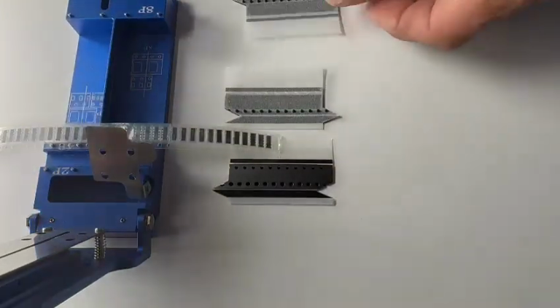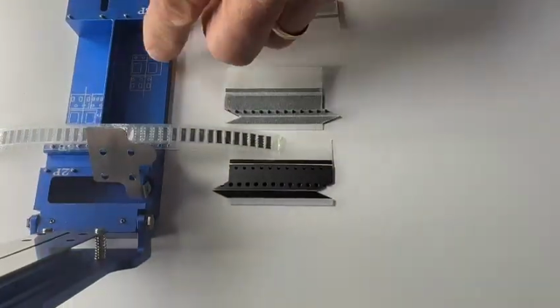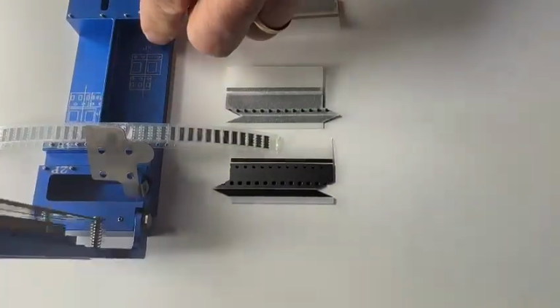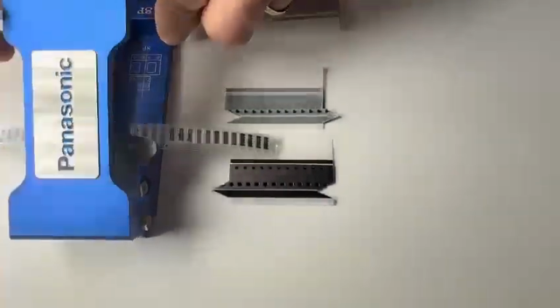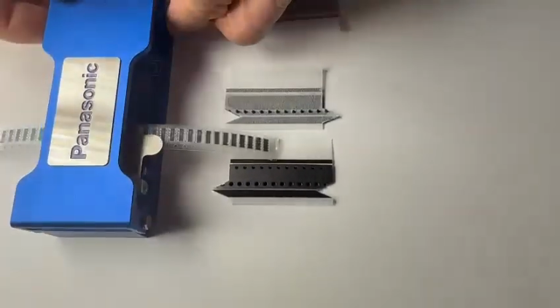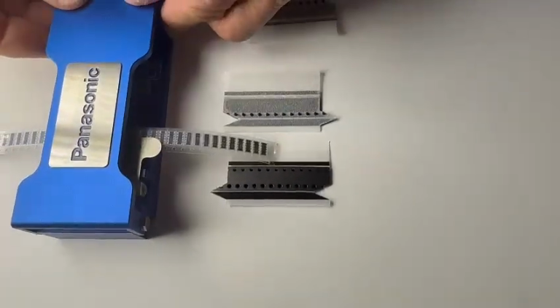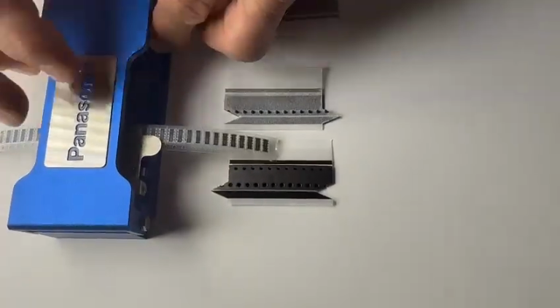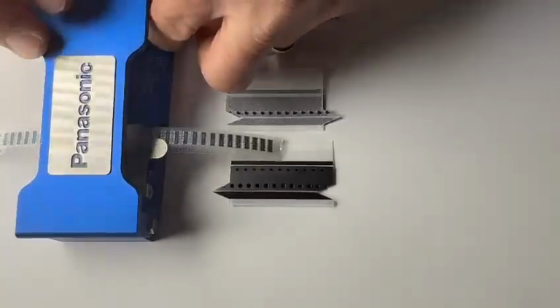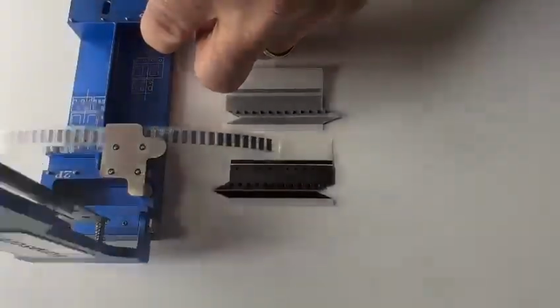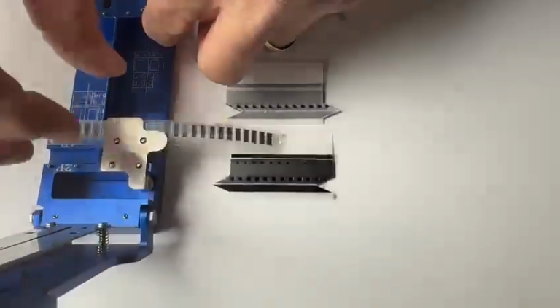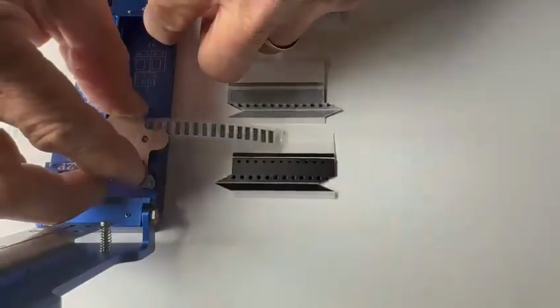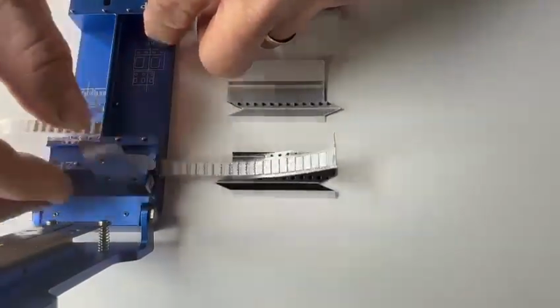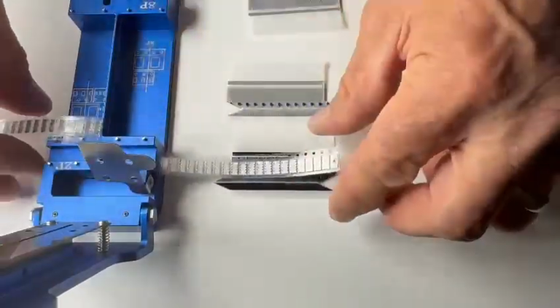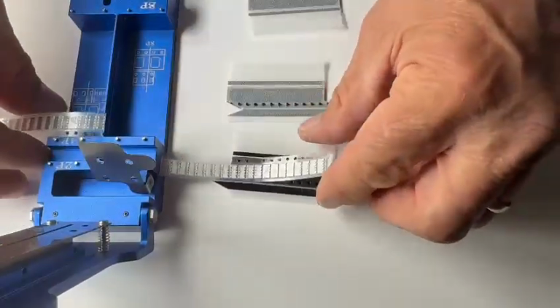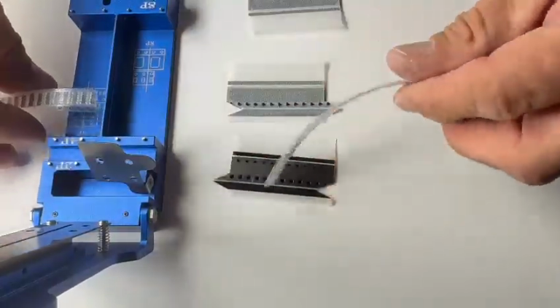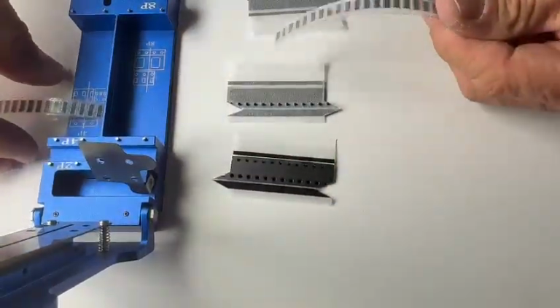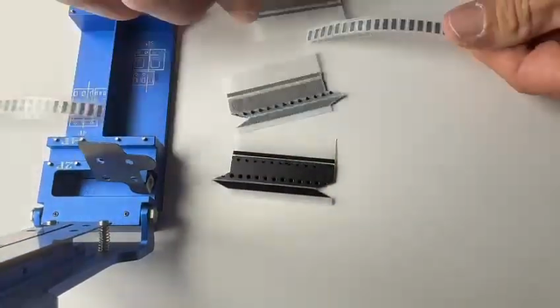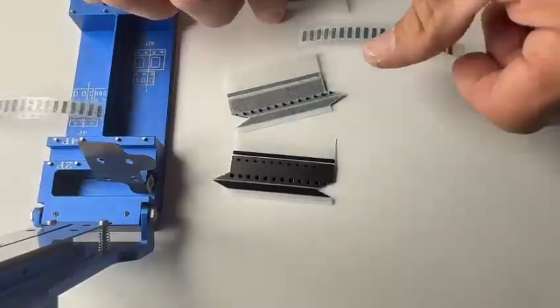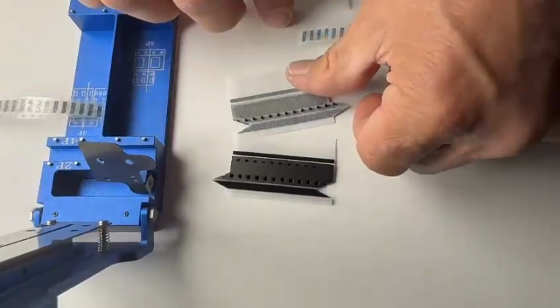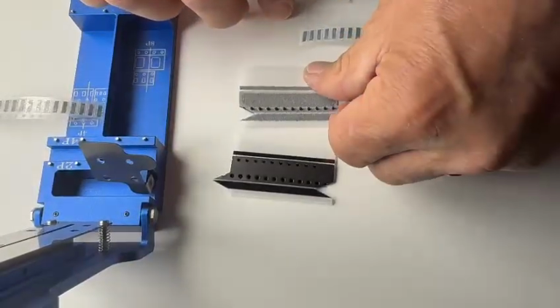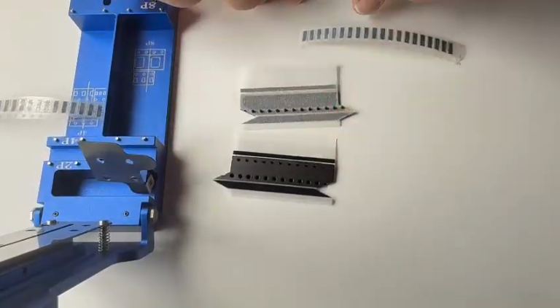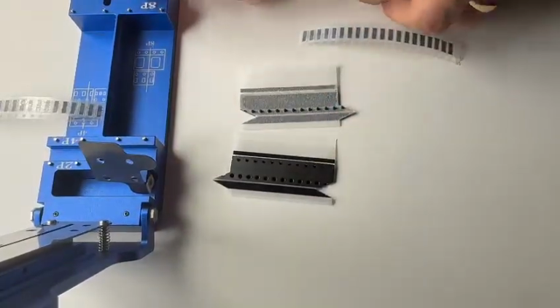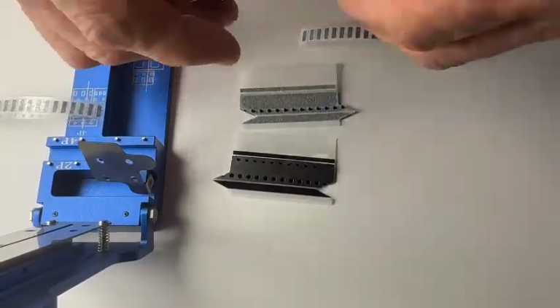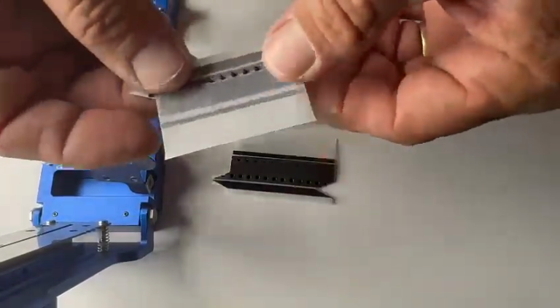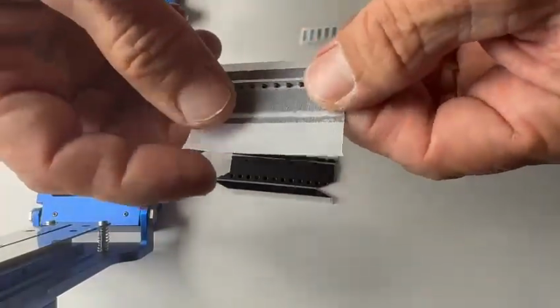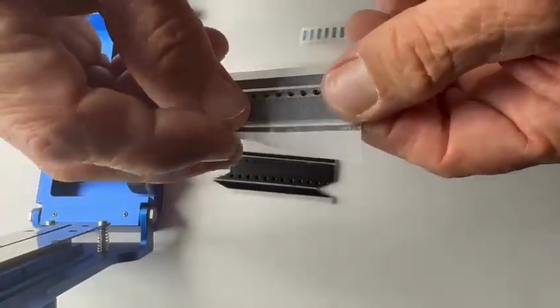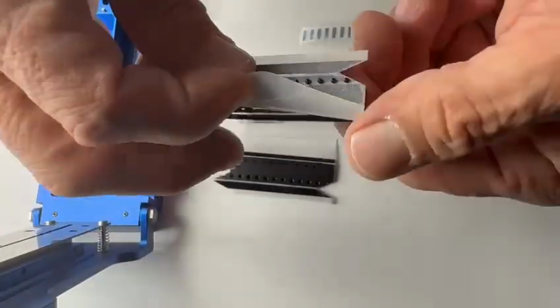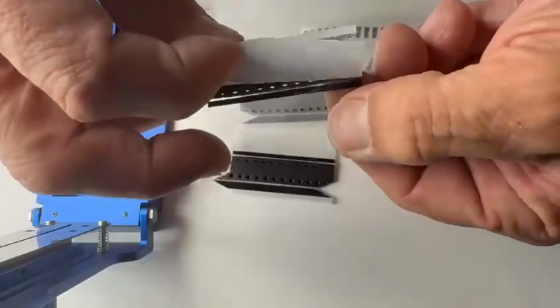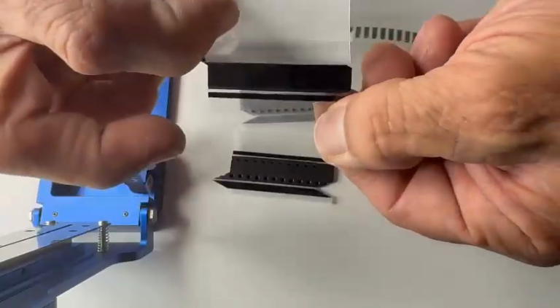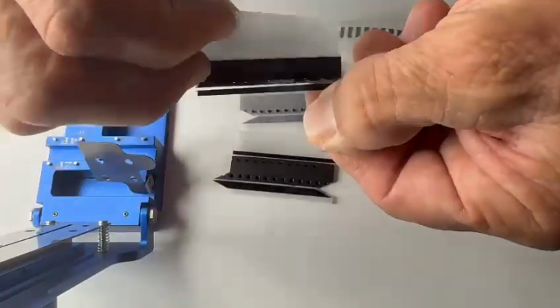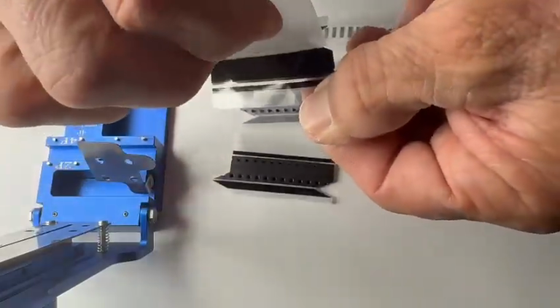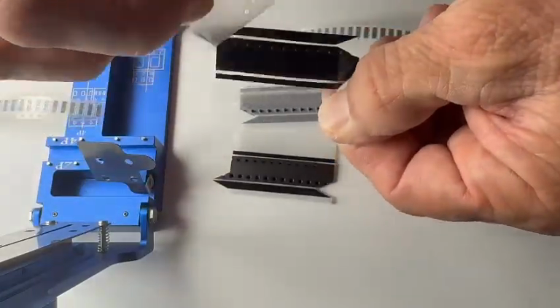First thing we're going to do is cut the carrier tape that's going to be used in the demonstration. I have our two pieces right there. We will remove the liner from the splice tape with jig in one.